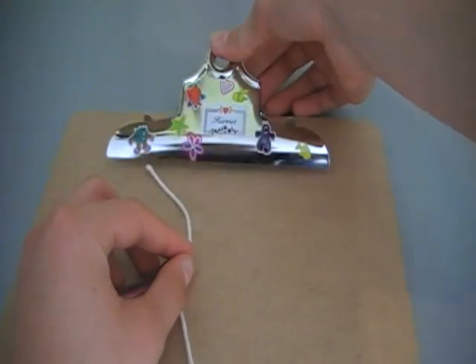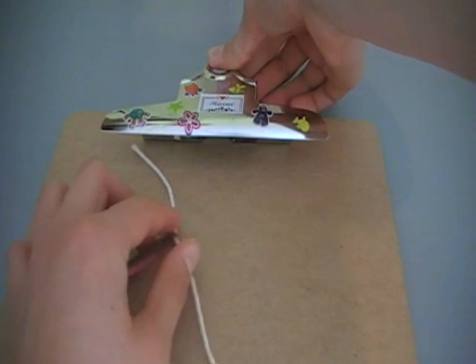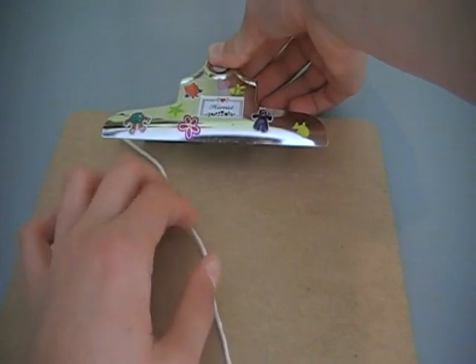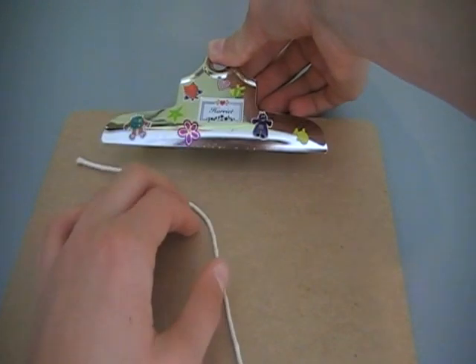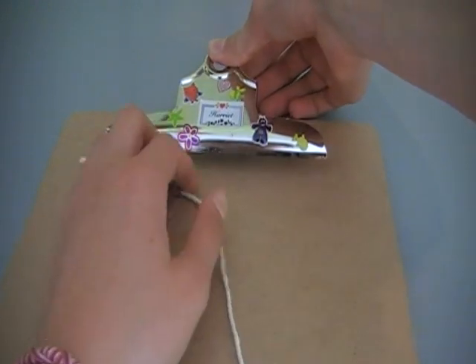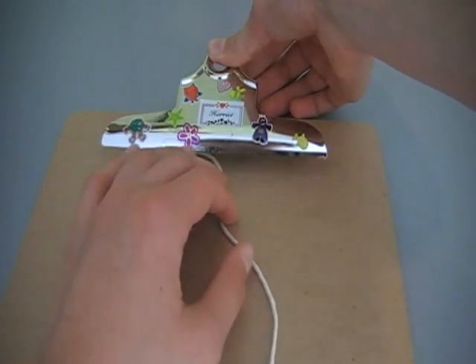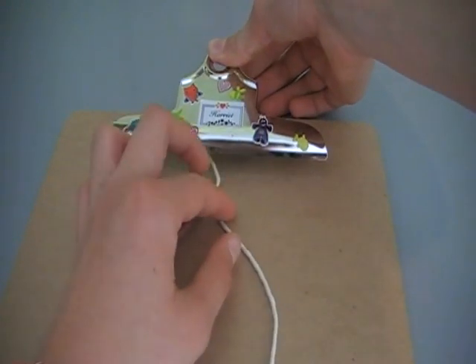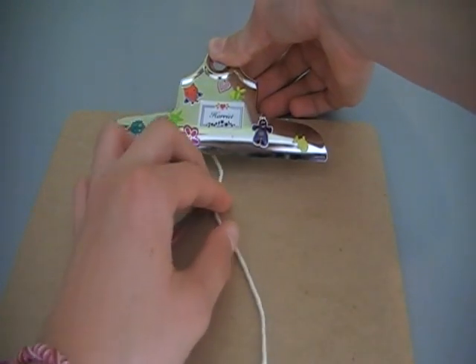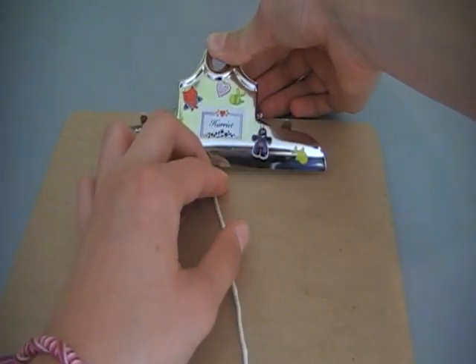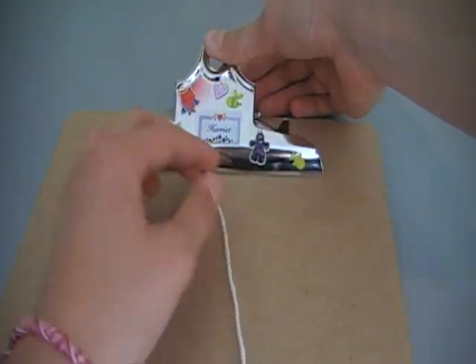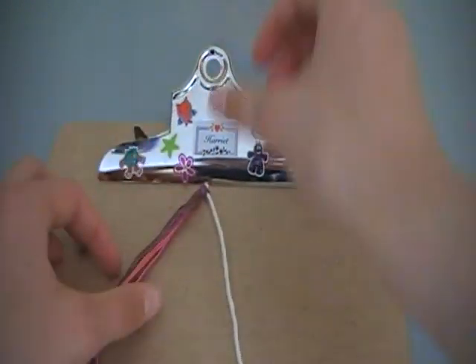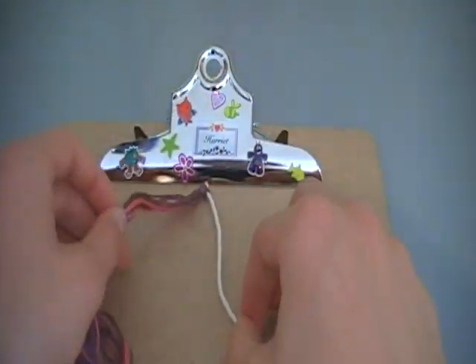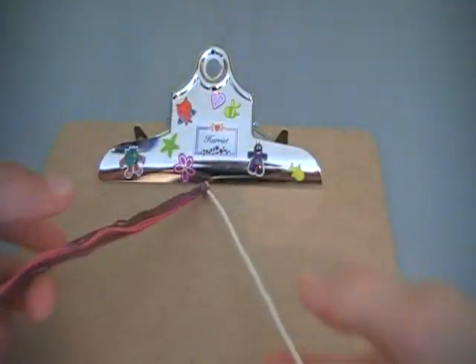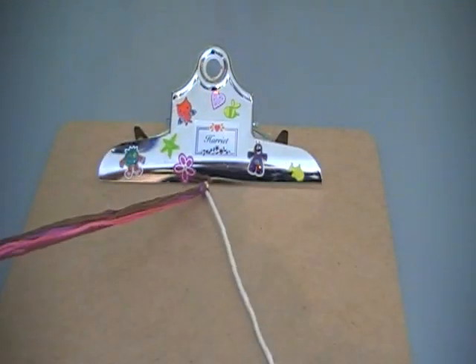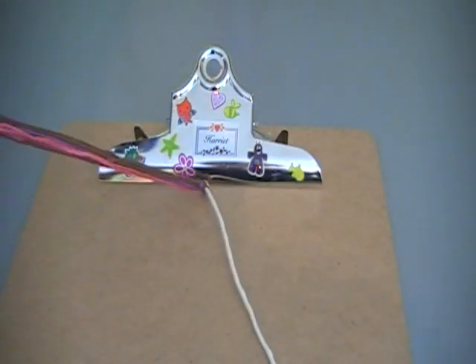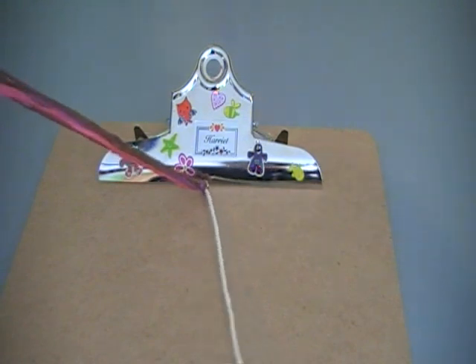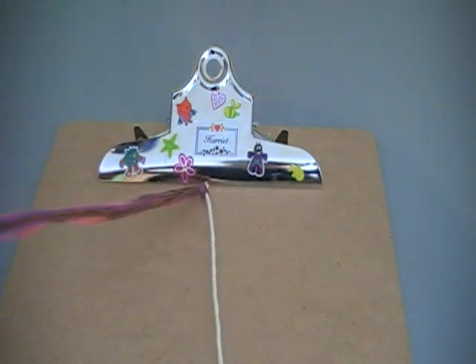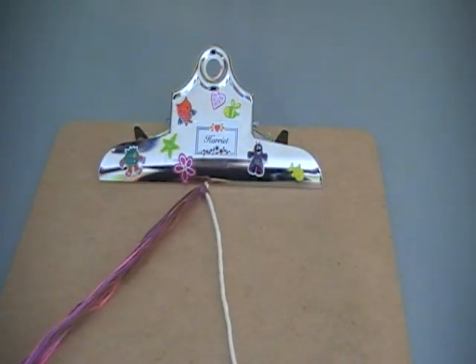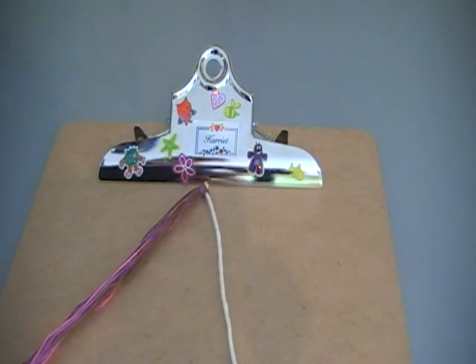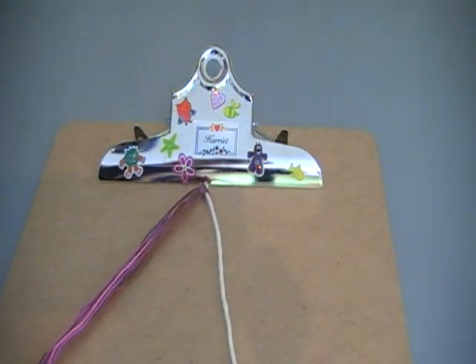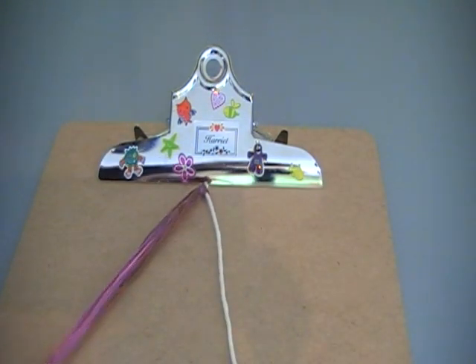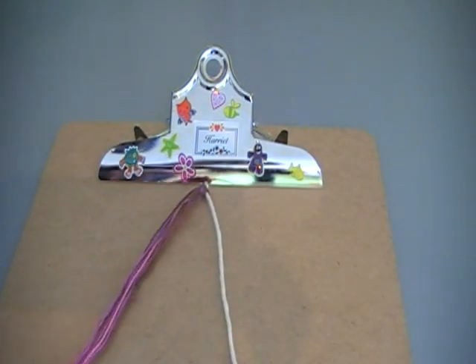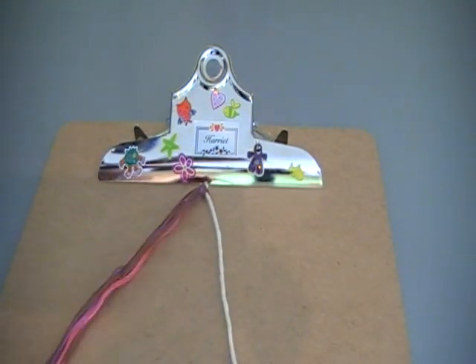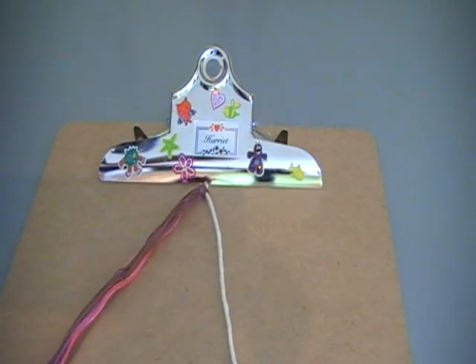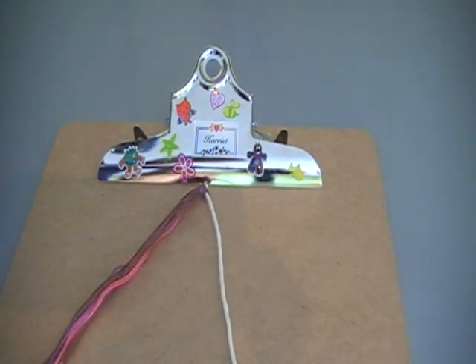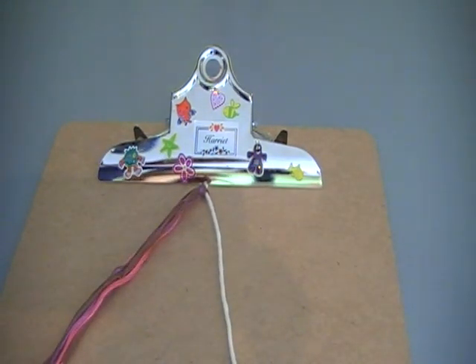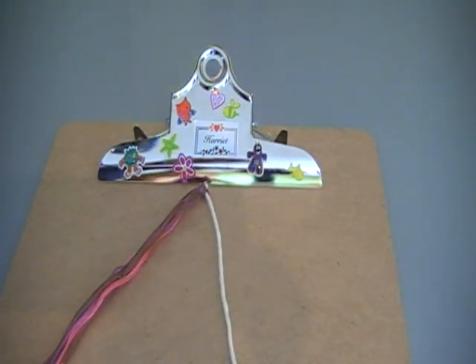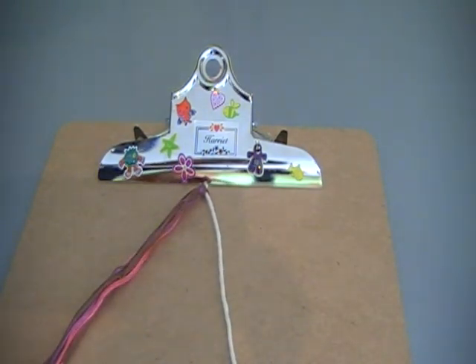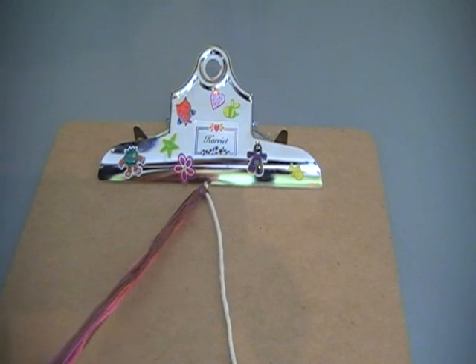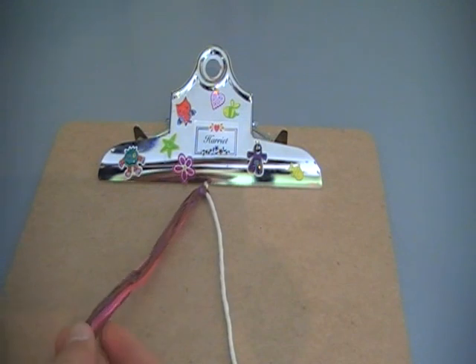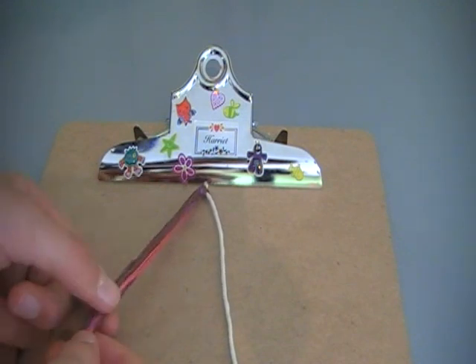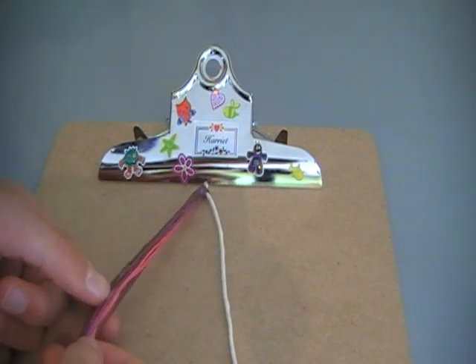Now onto the next part - this bracelet's really easy. So even if you're a beginner, you'll find this easy to do.